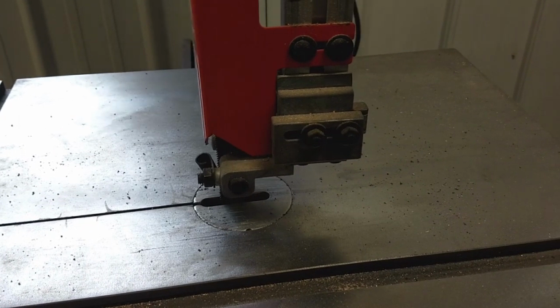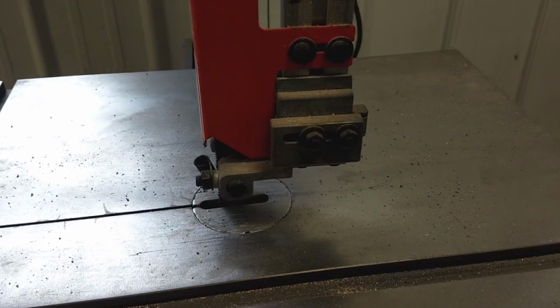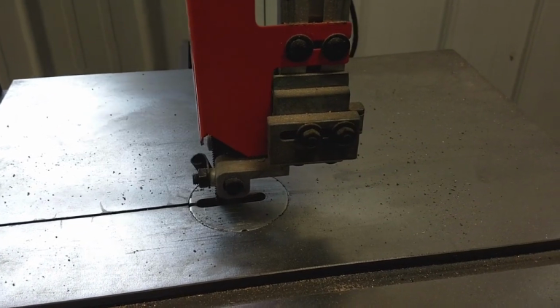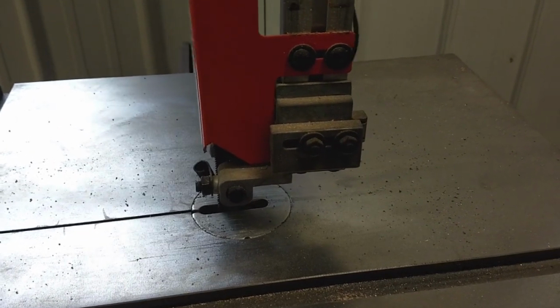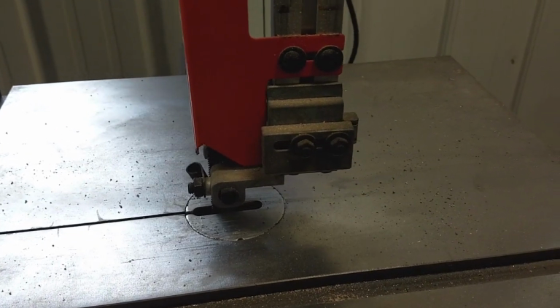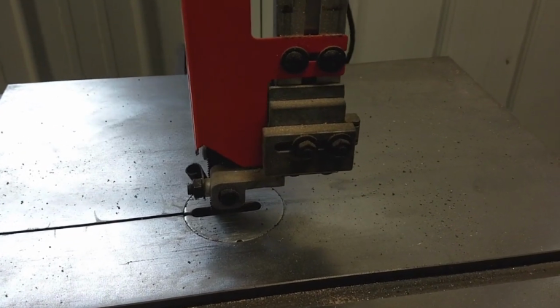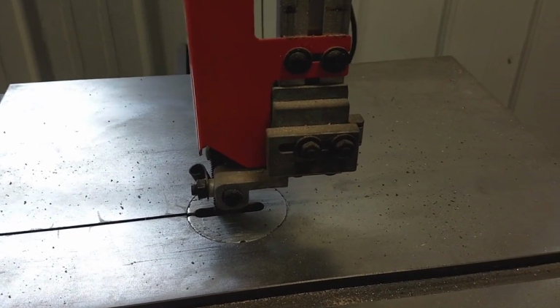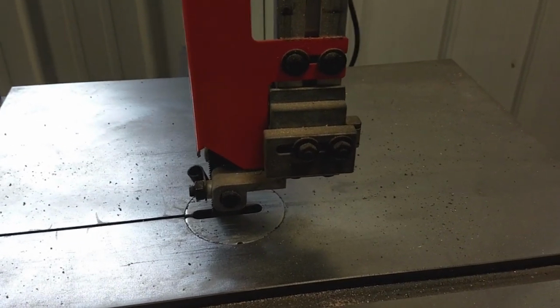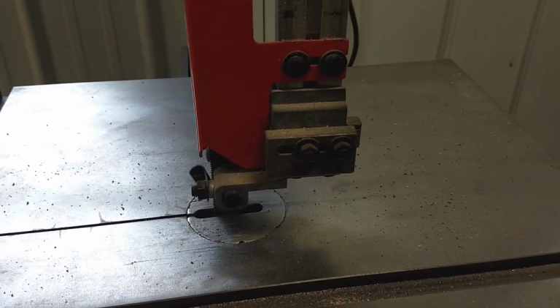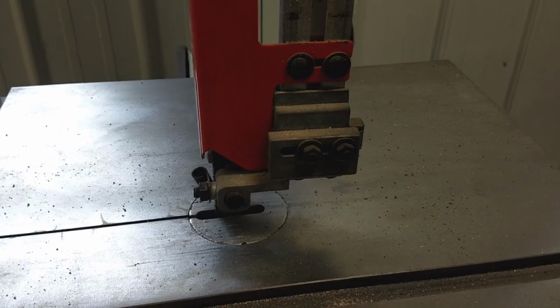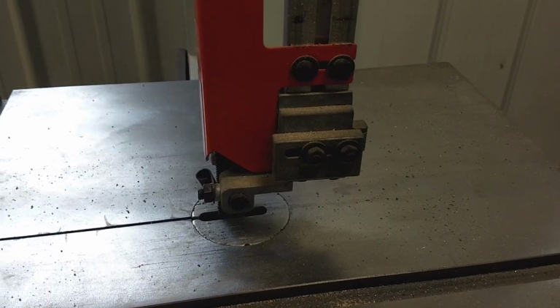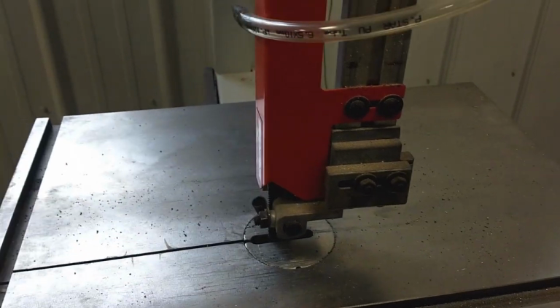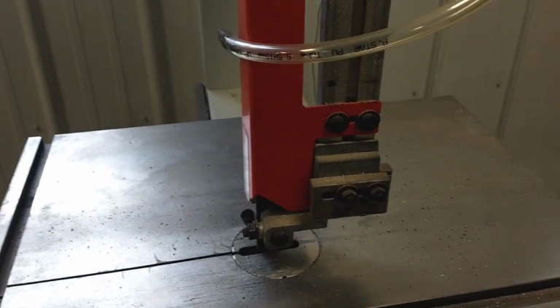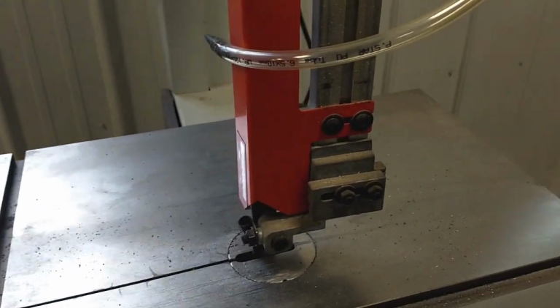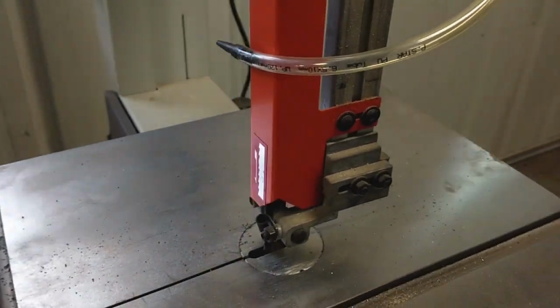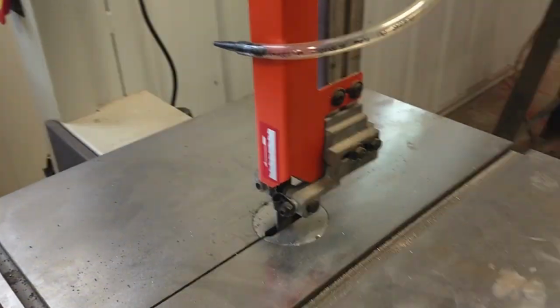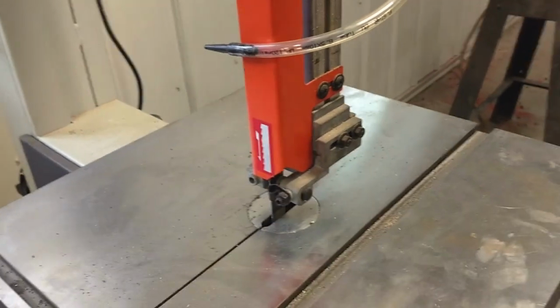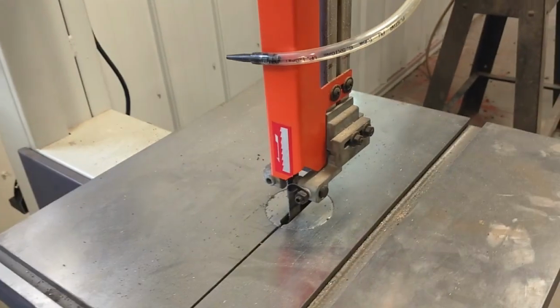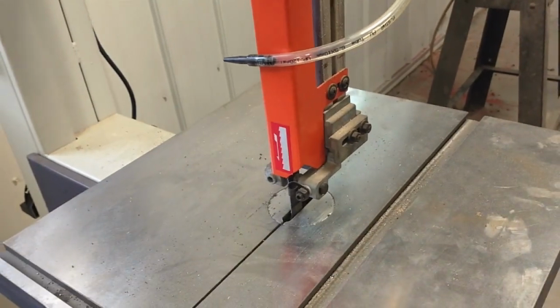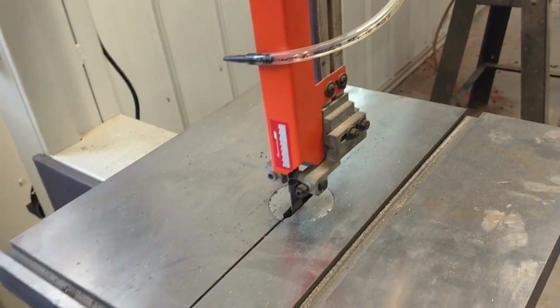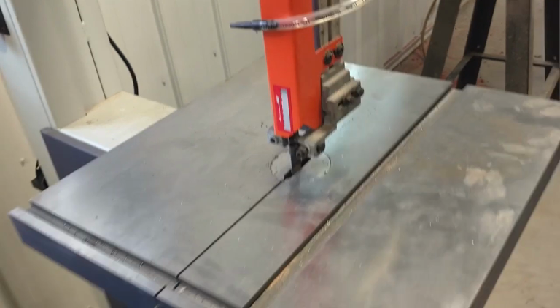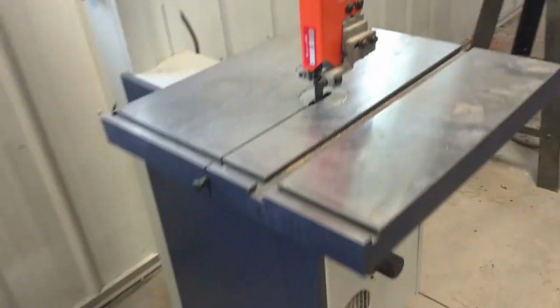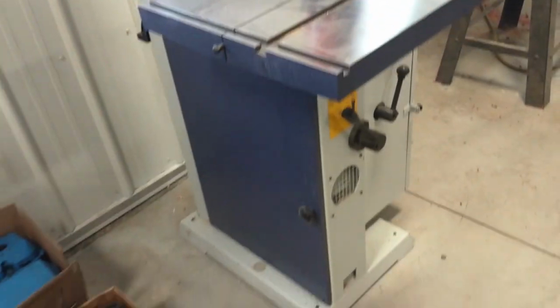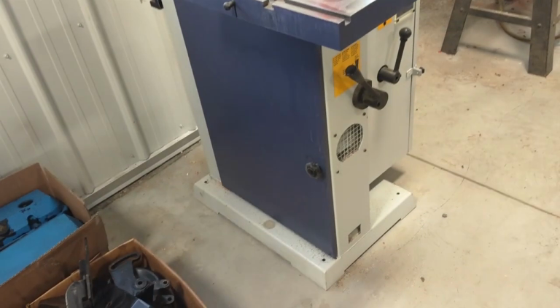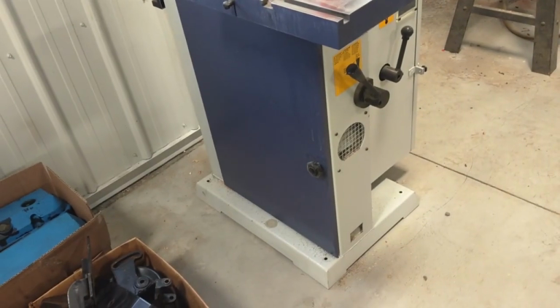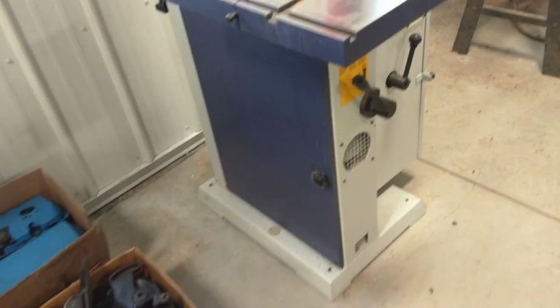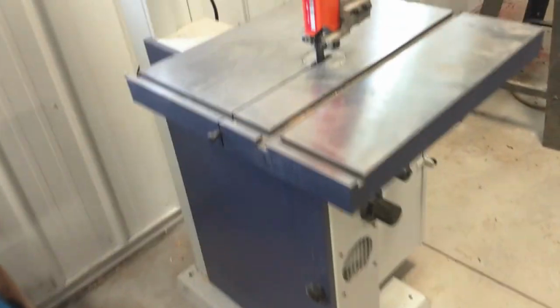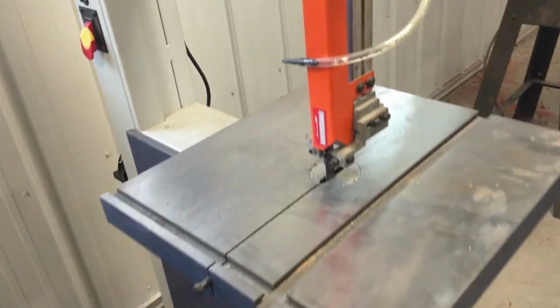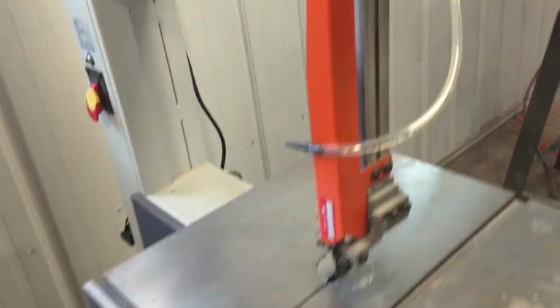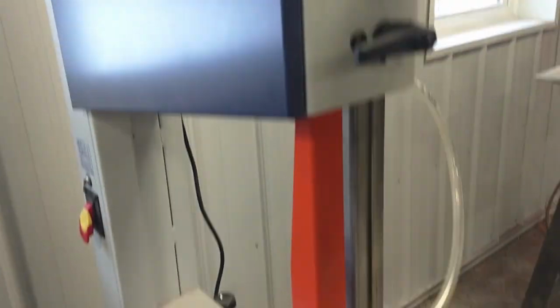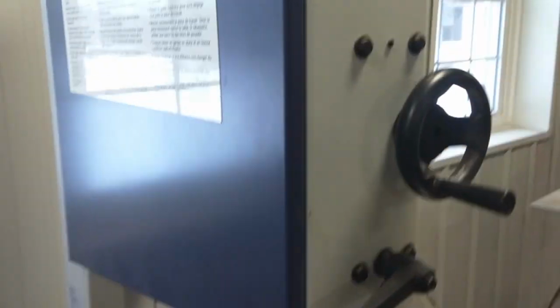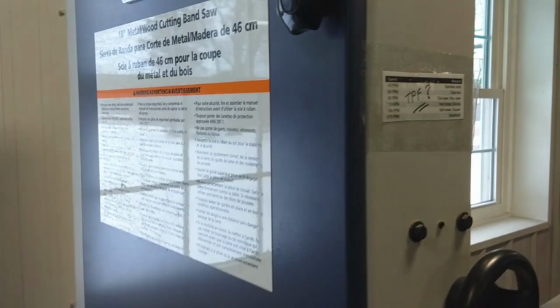That whole arm rotates back and forth in the slot. It's like the center support is sitting on the floor and whenever it hits, it rocks that whole center column.